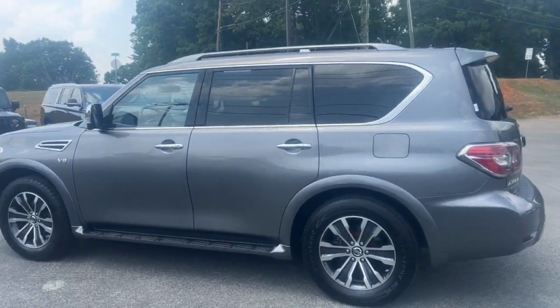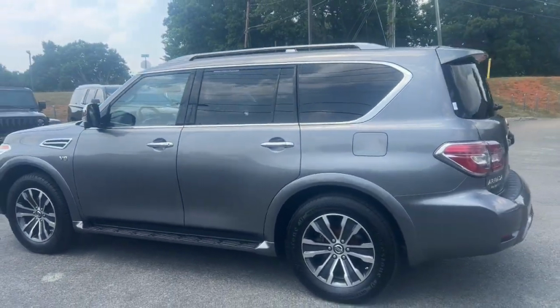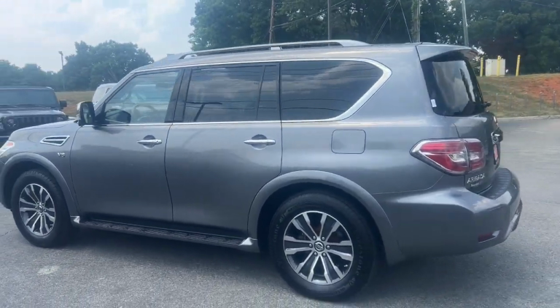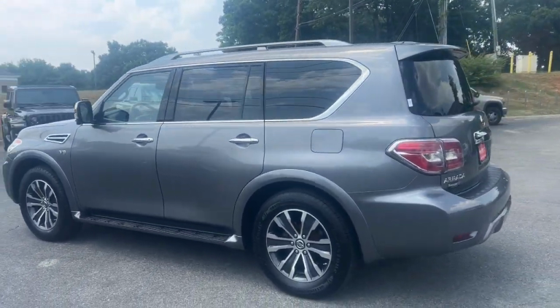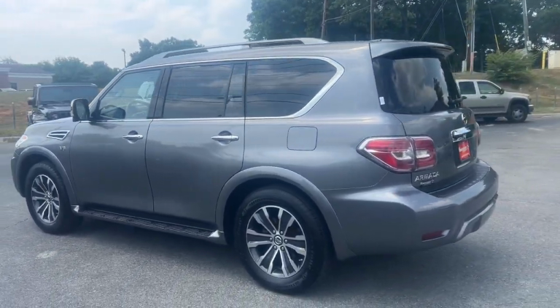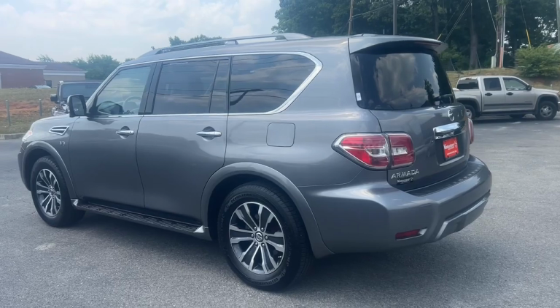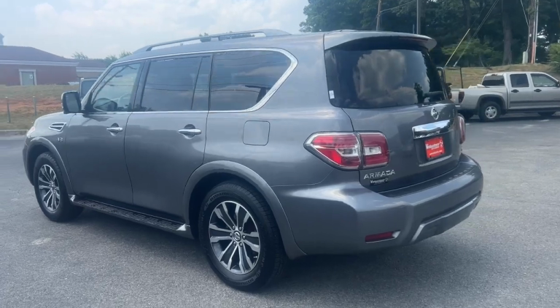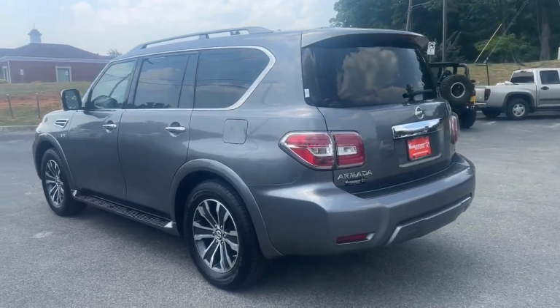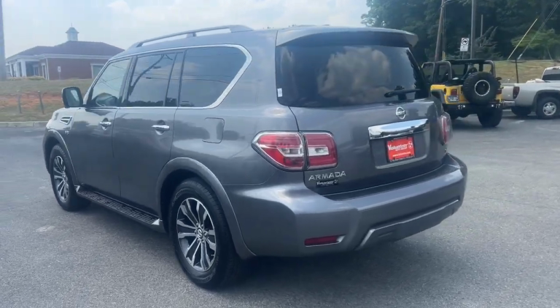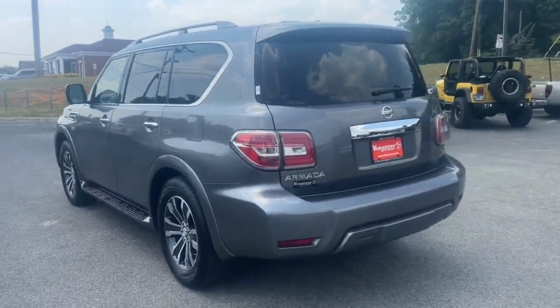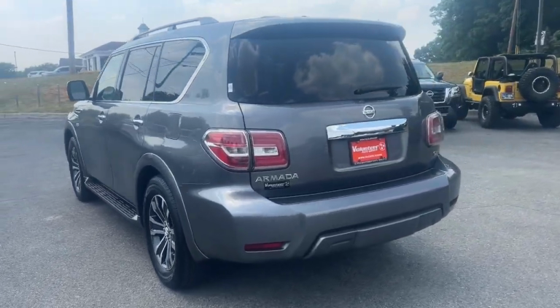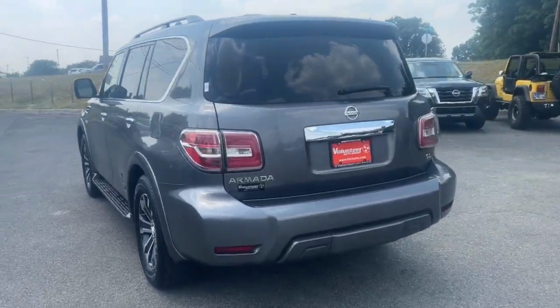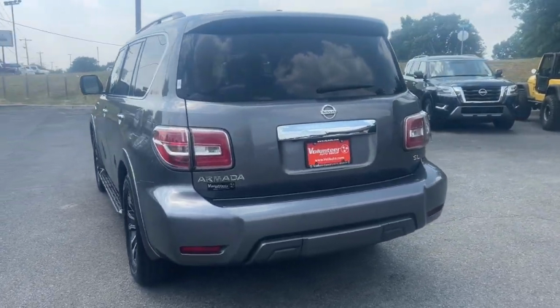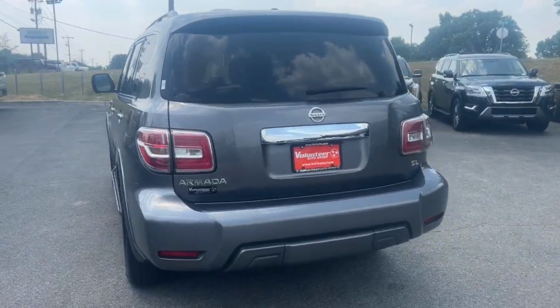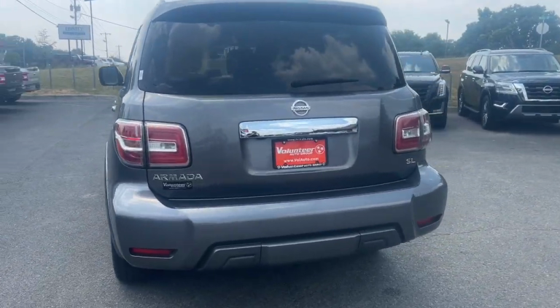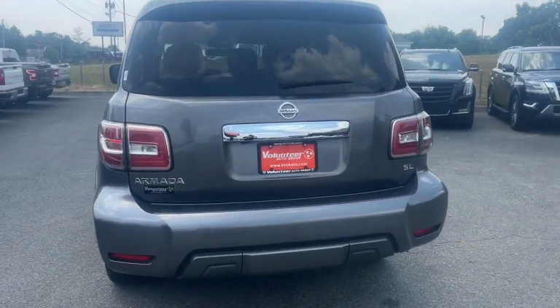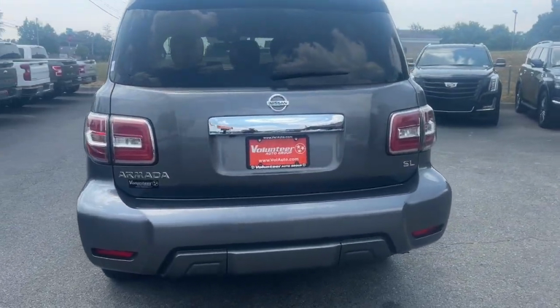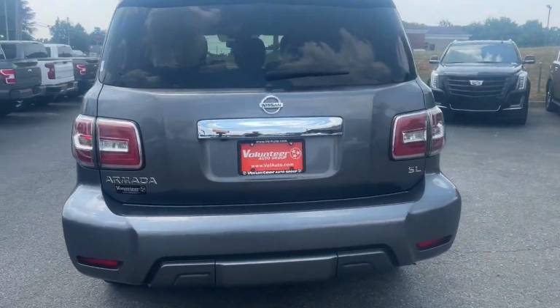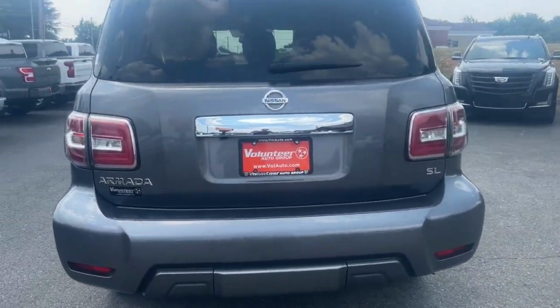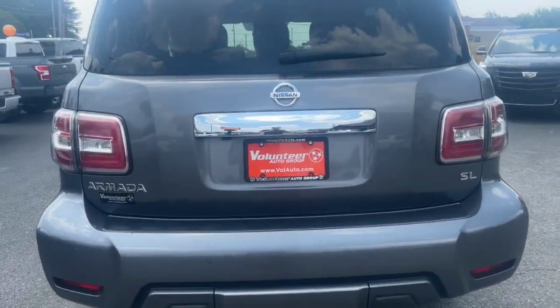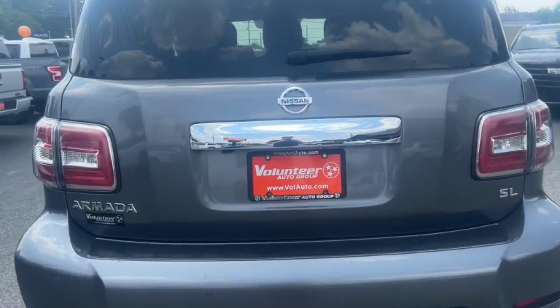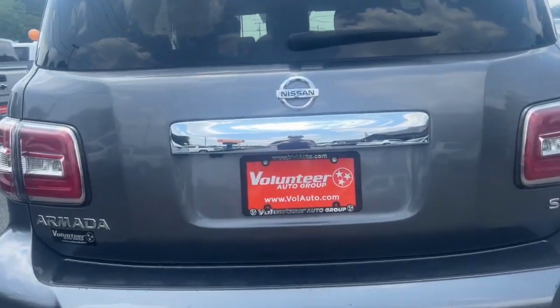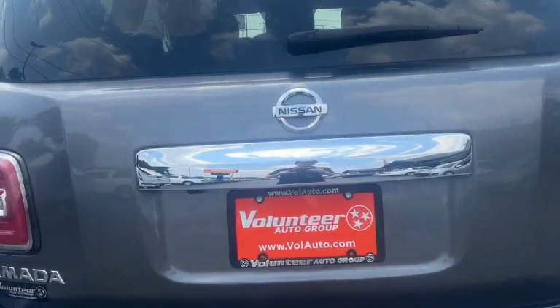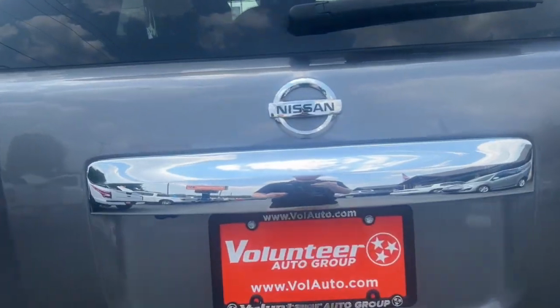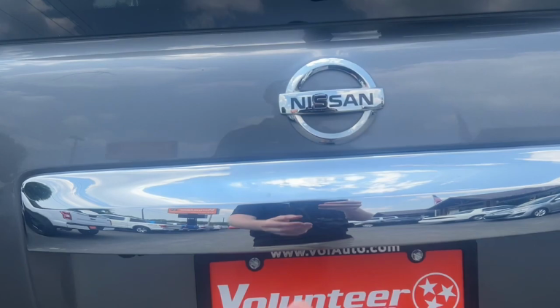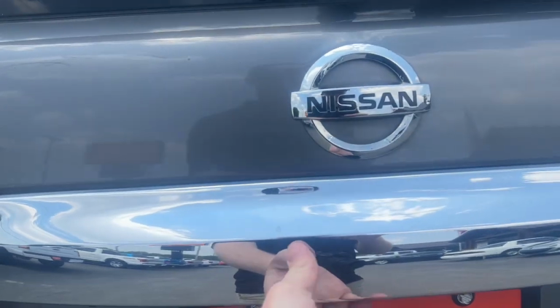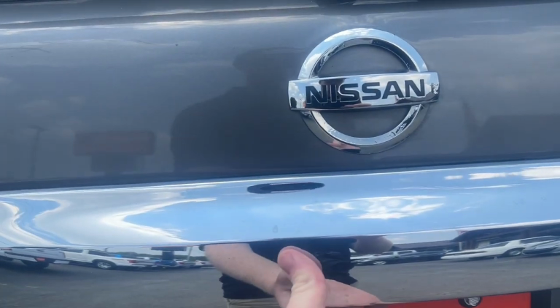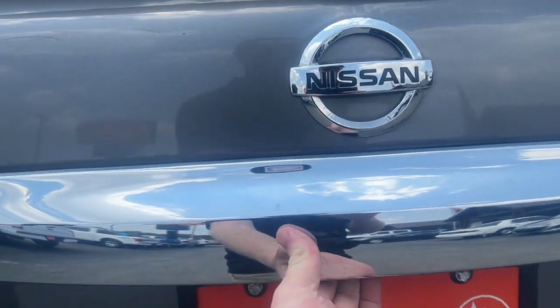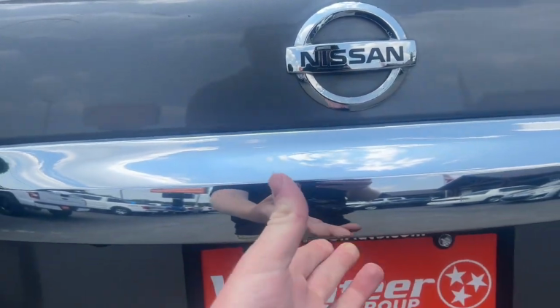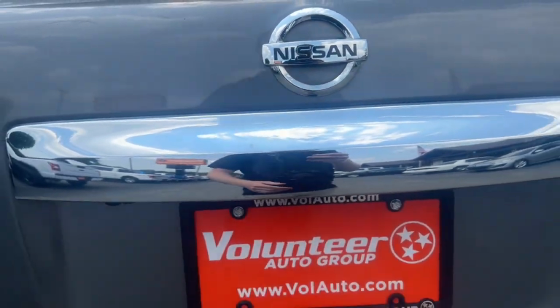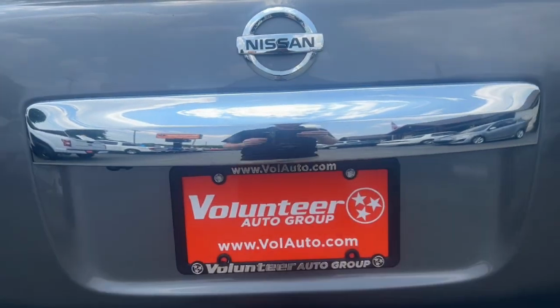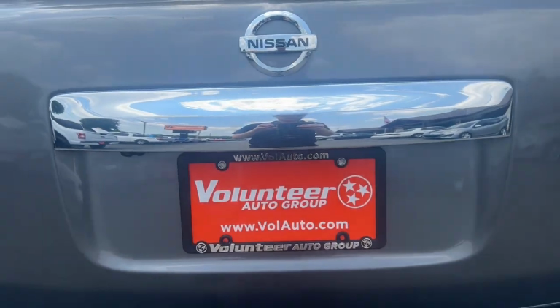This full-size three-row SUV is a polite powerhouse, offering an upscale interior, smooth, quiet ride, and brawny towing capacity.